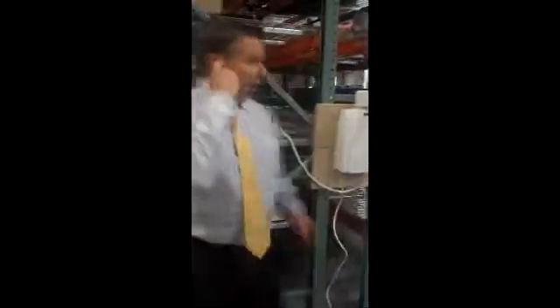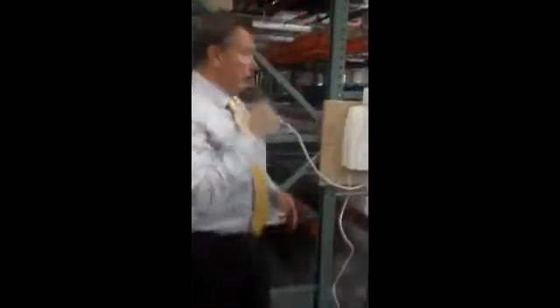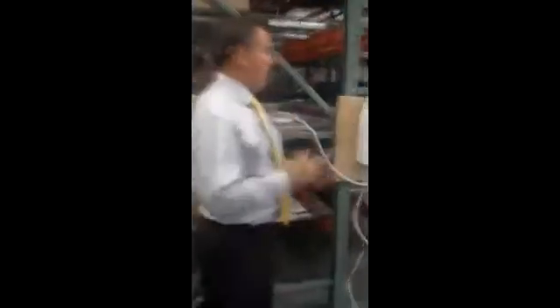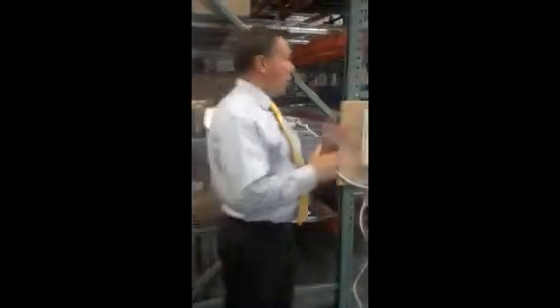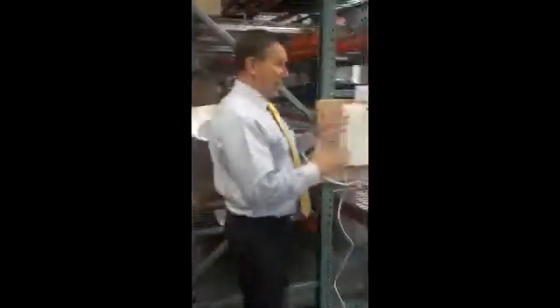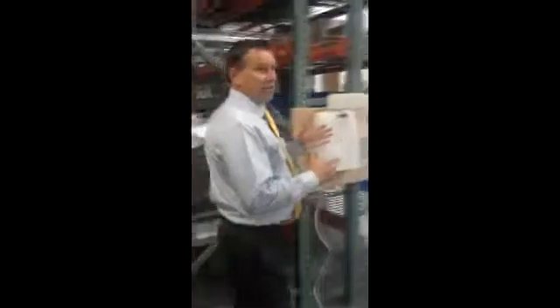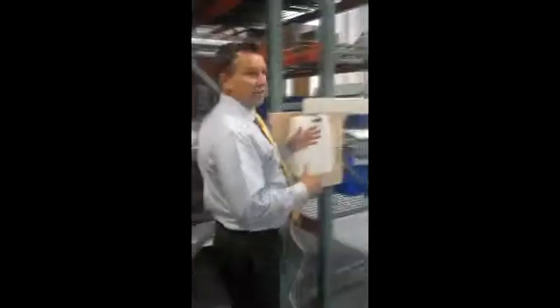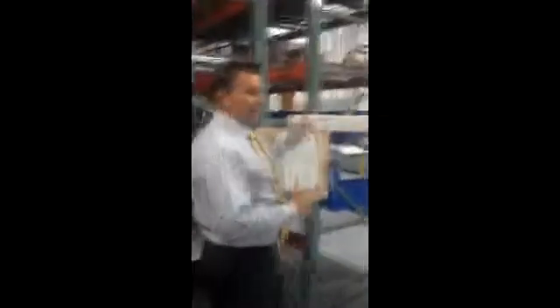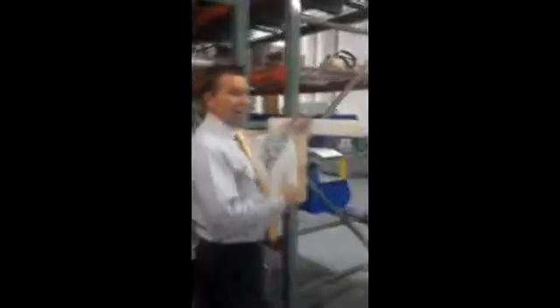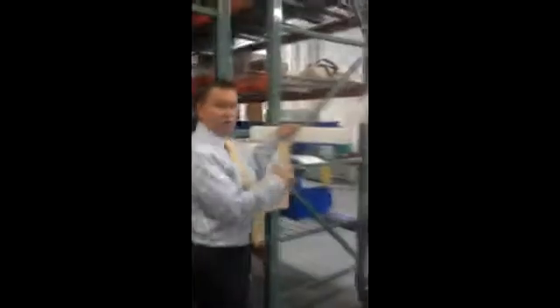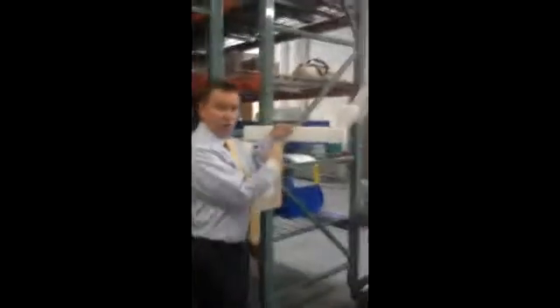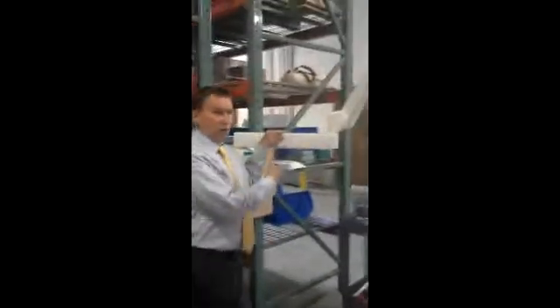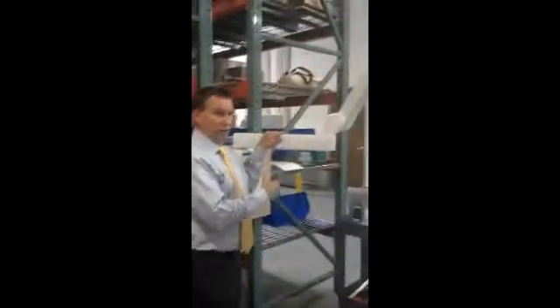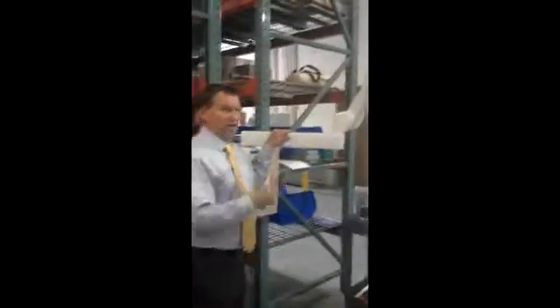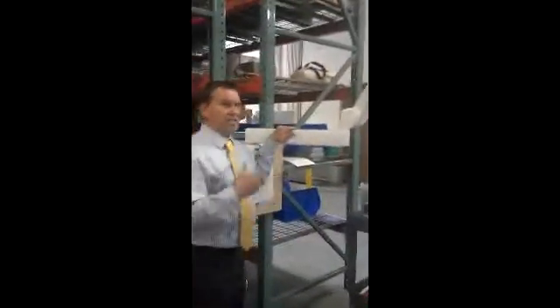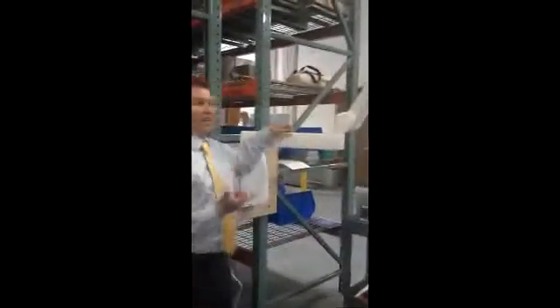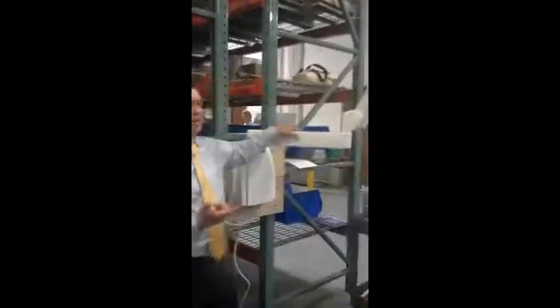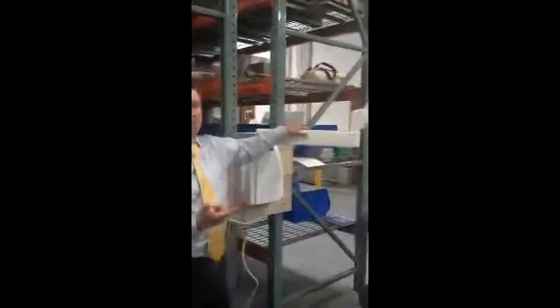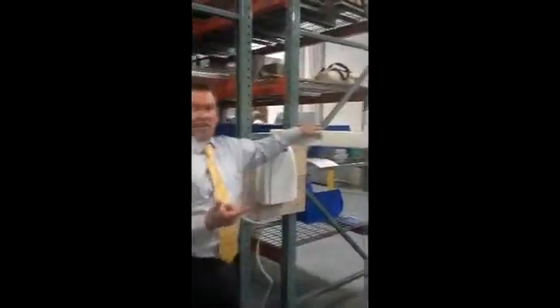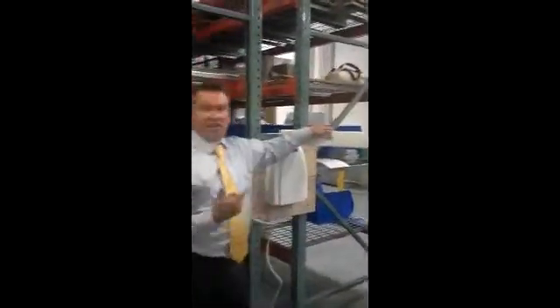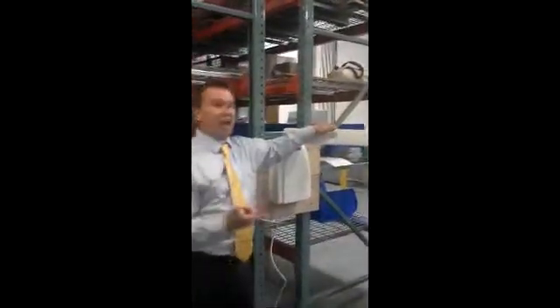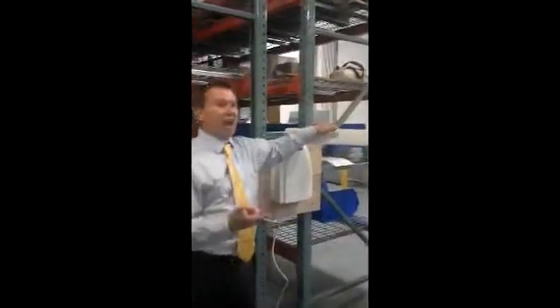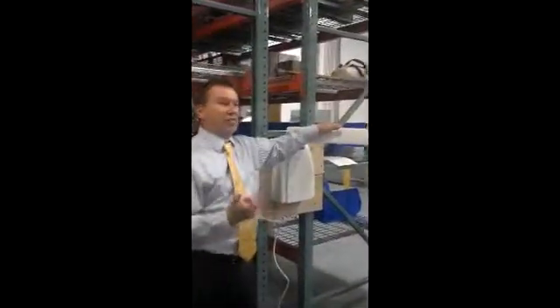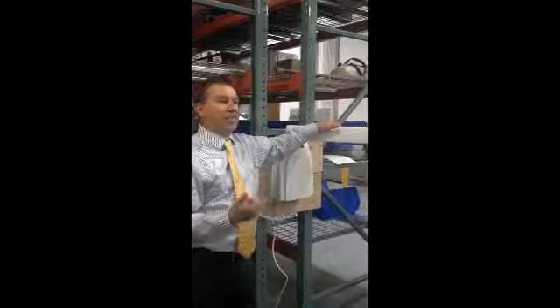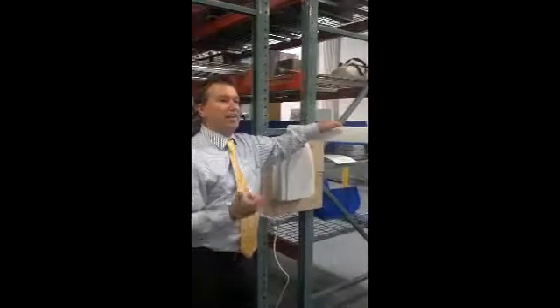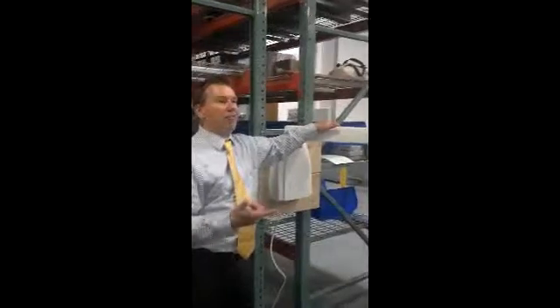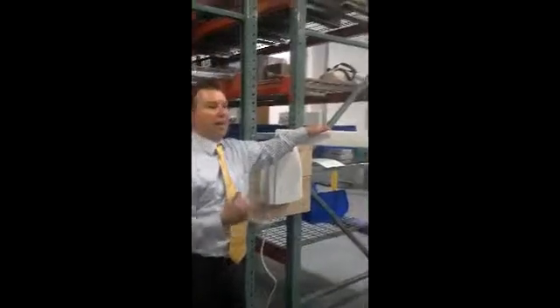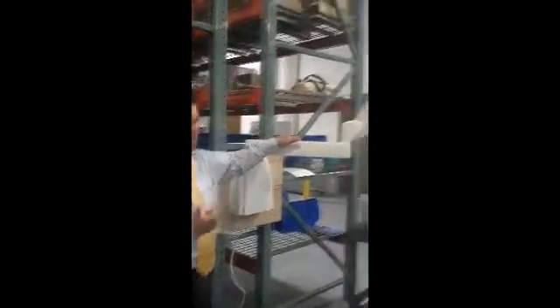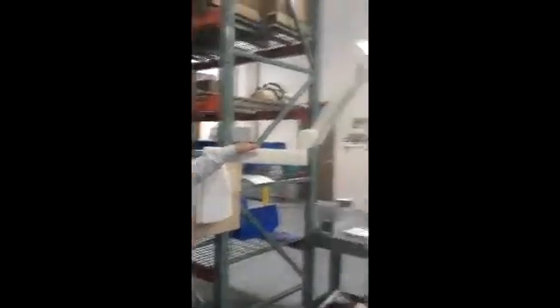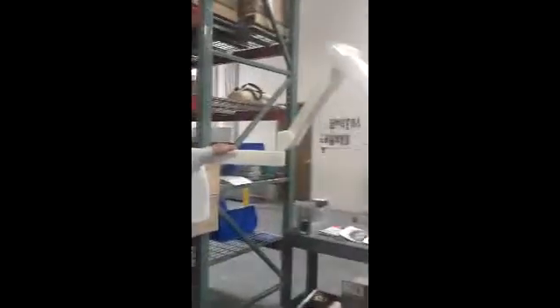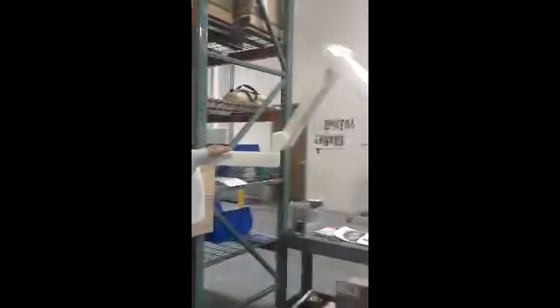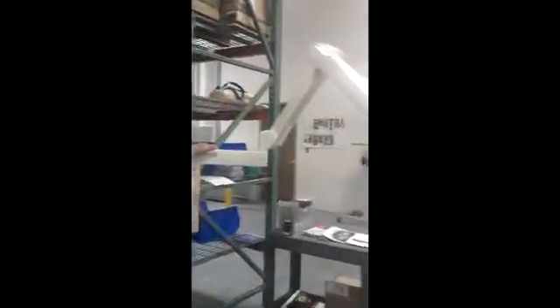The arm lengths we have available are 60 inches, 65 inches, 70 inches, 75 inches, and 80 inches.